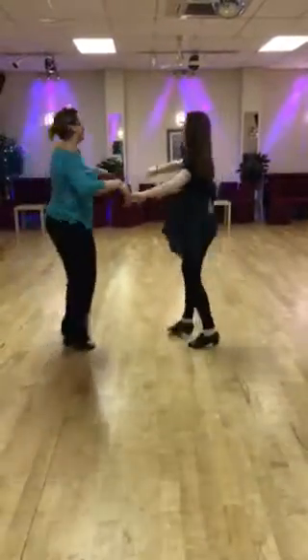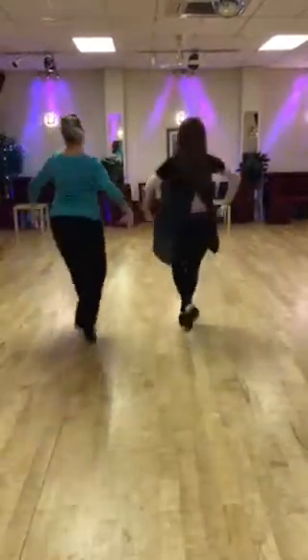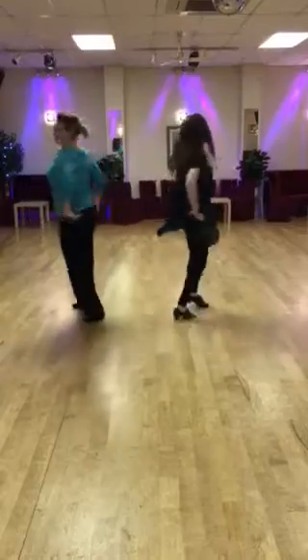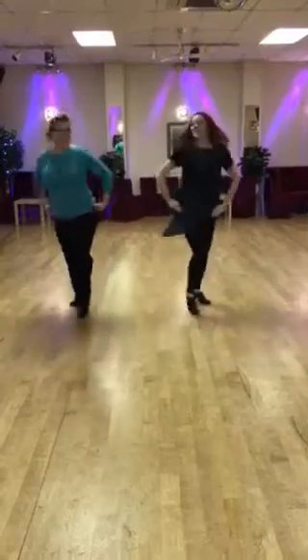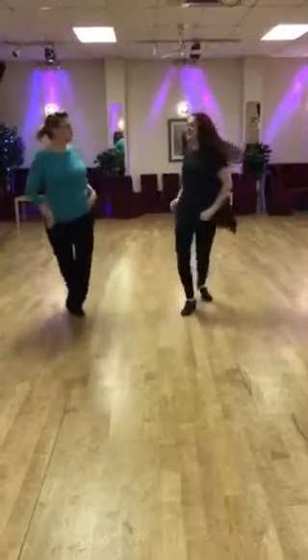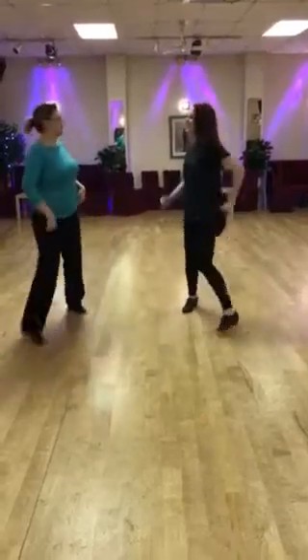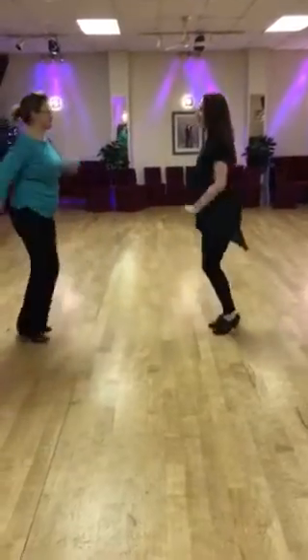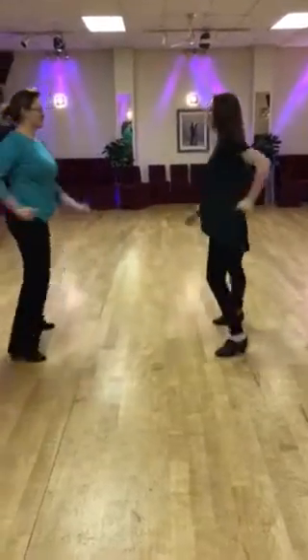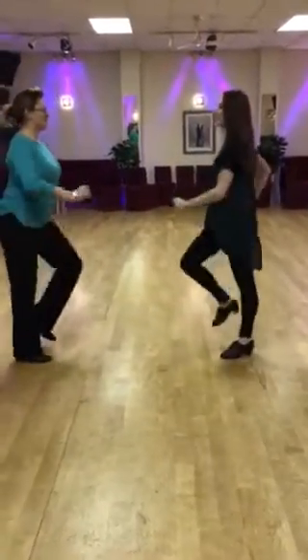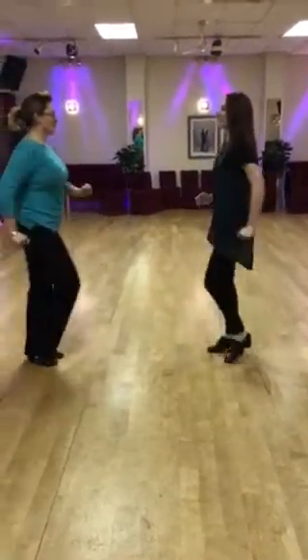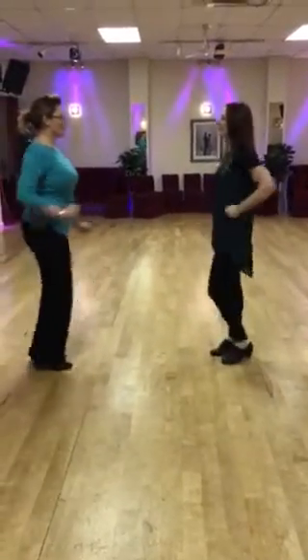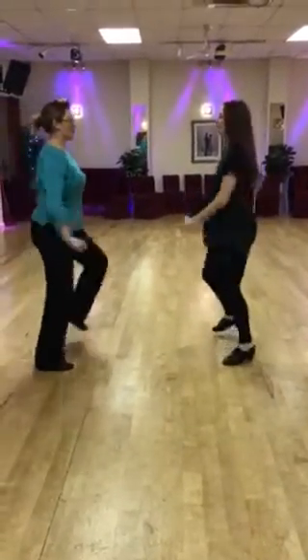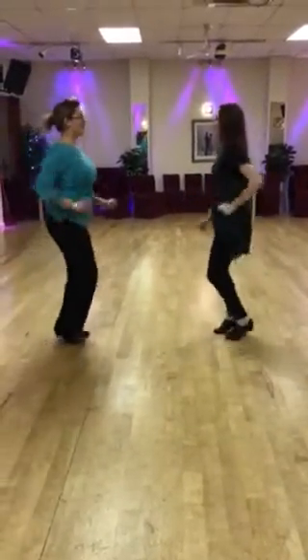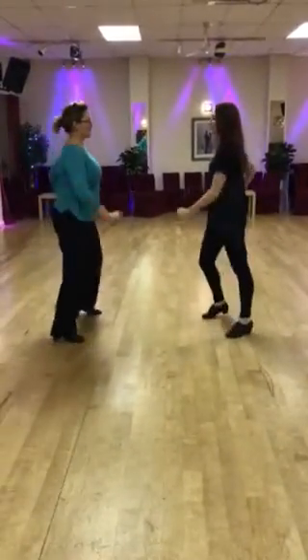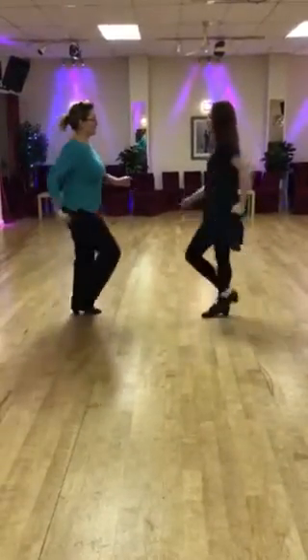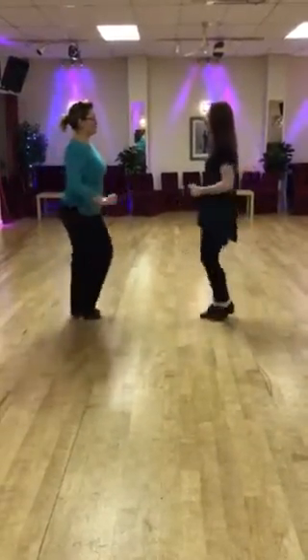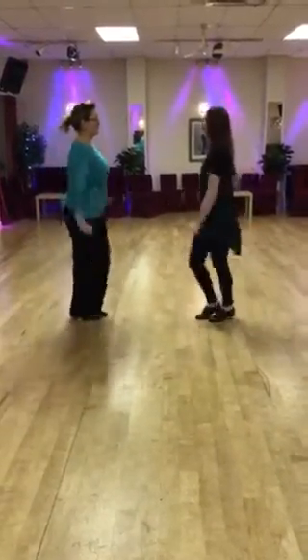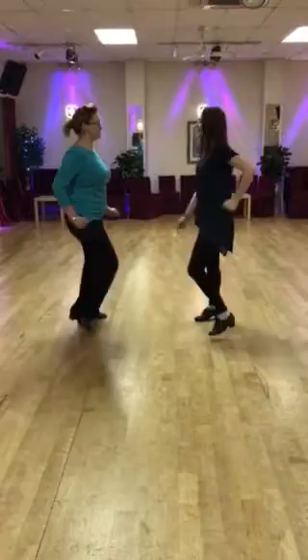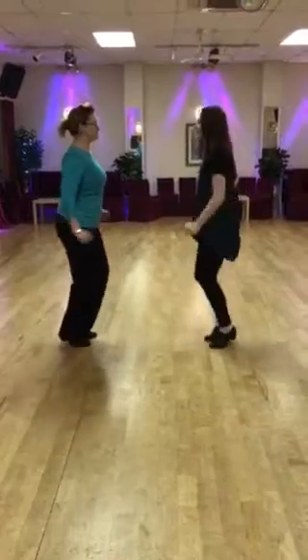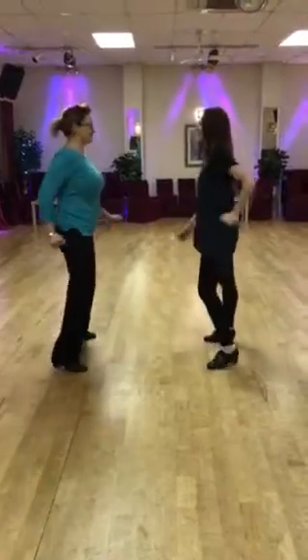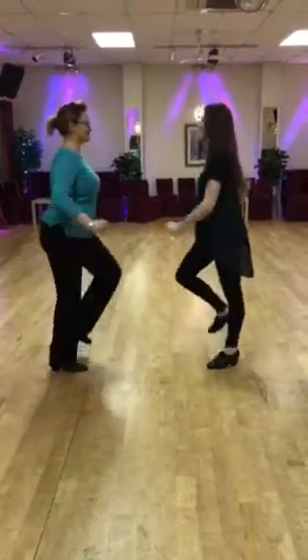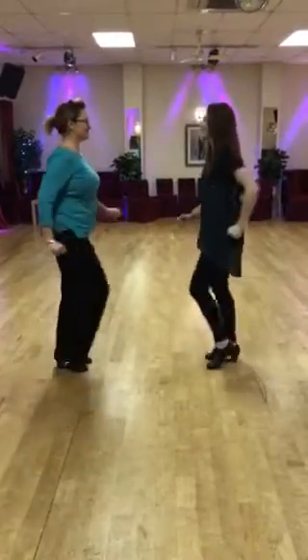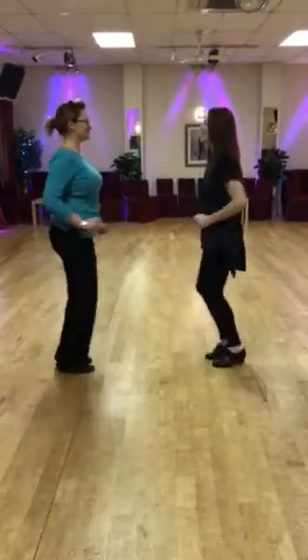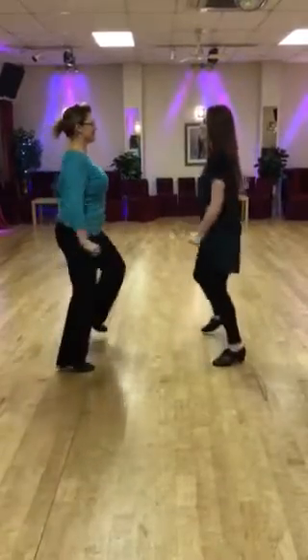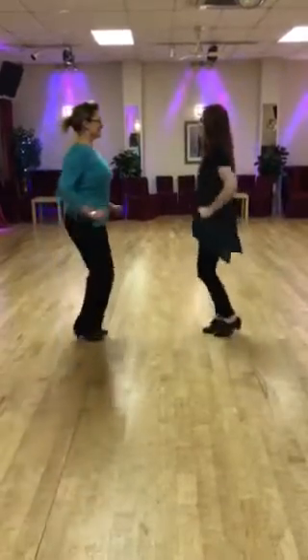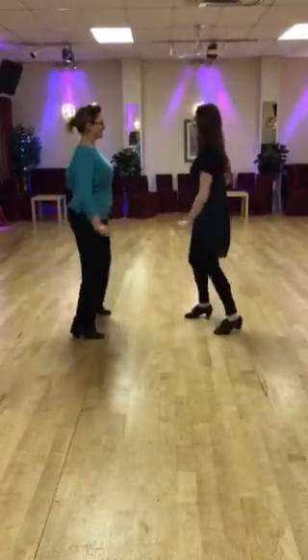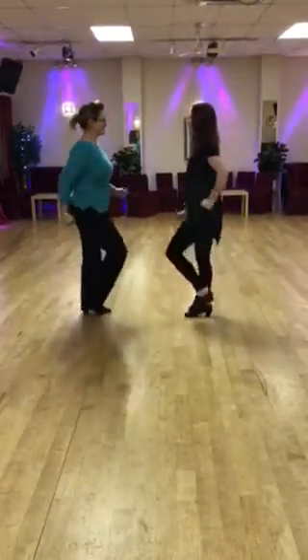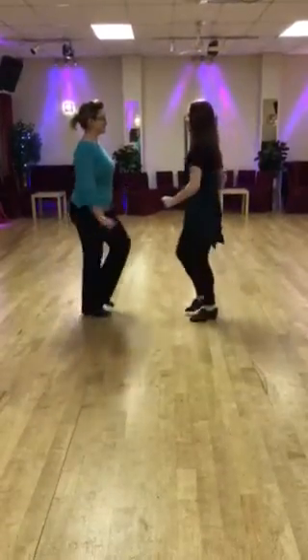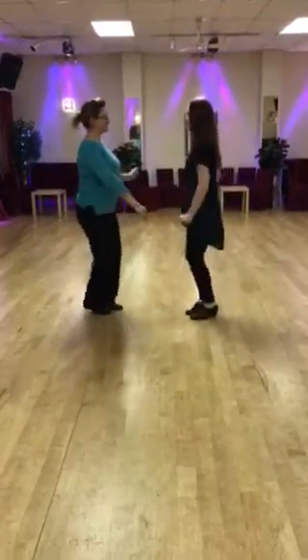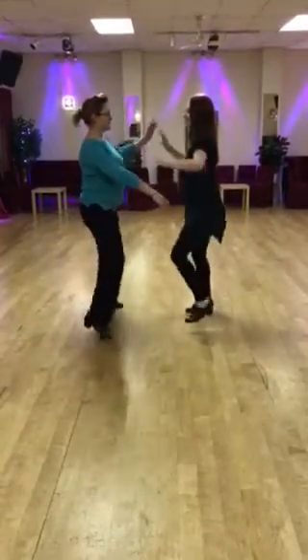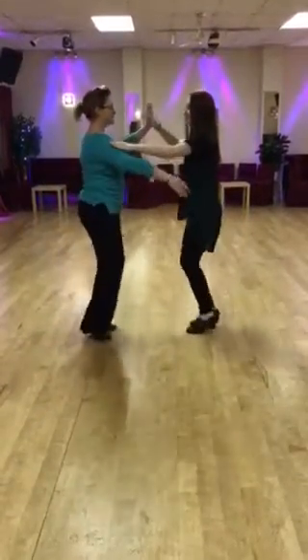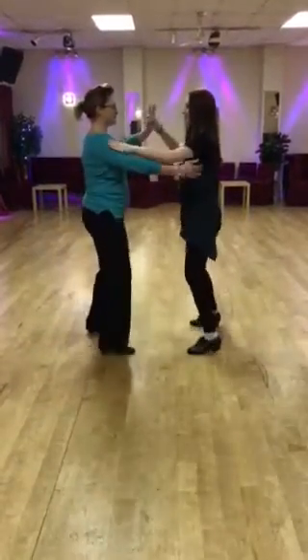Two steps round, one, two. Cha-cha-cha, one, two, cha-cha-cha, two, cha-cha-cha, three, cha-cha-cha, four. And then we started again.